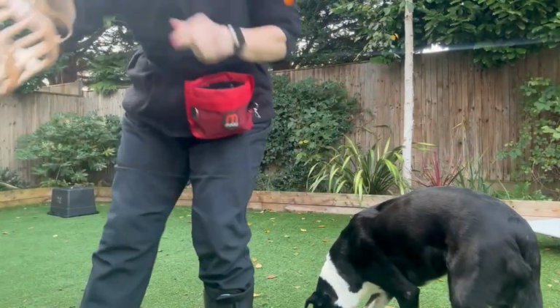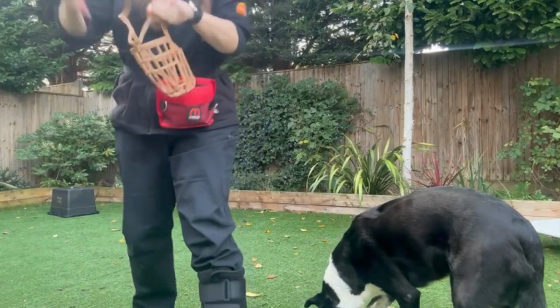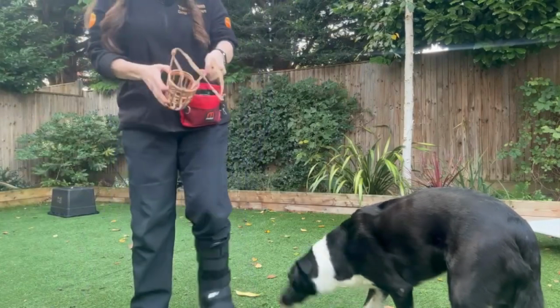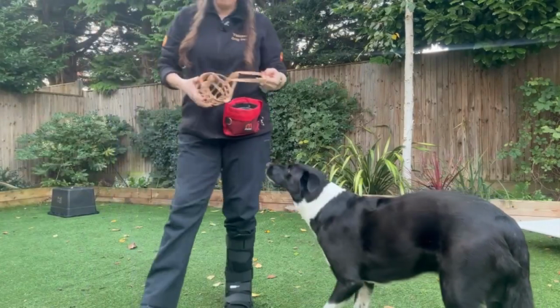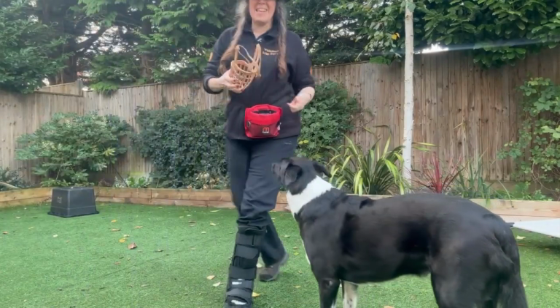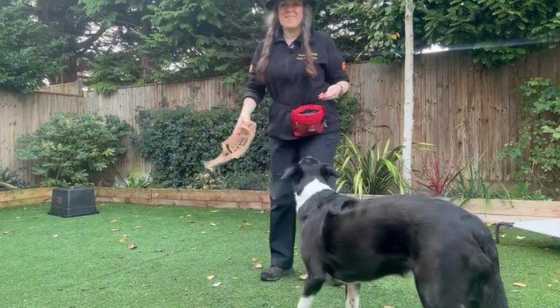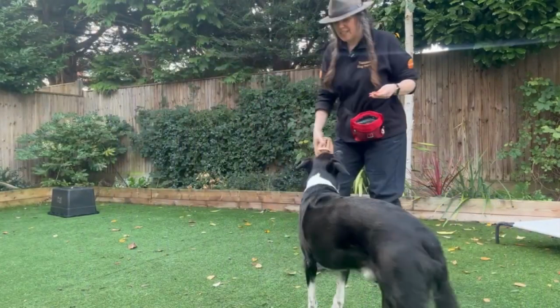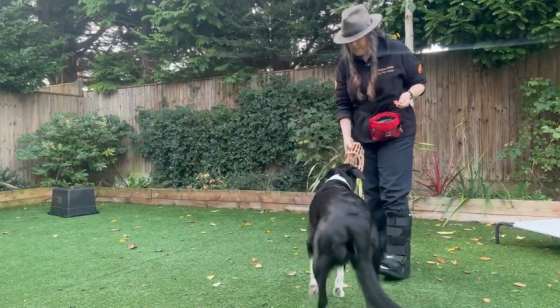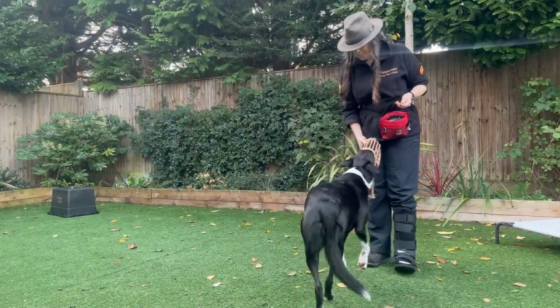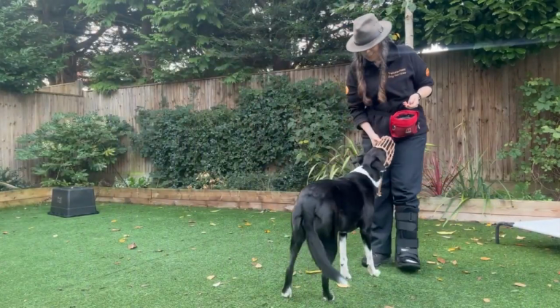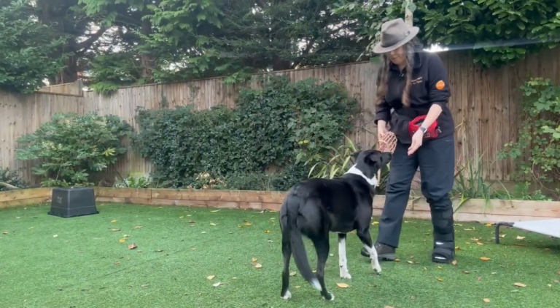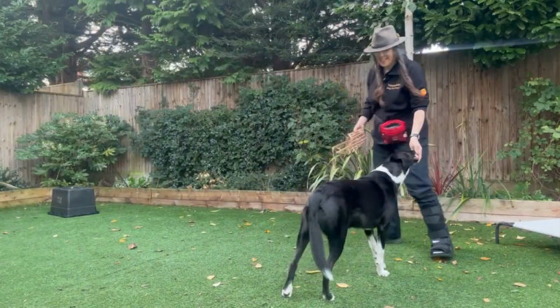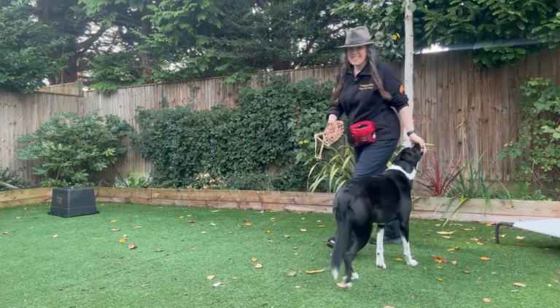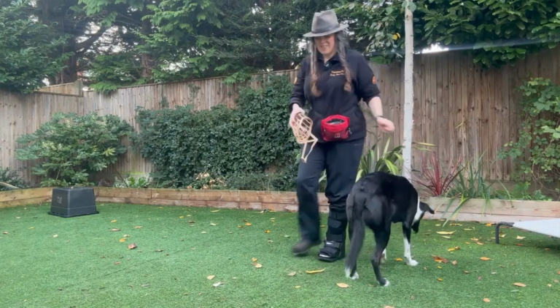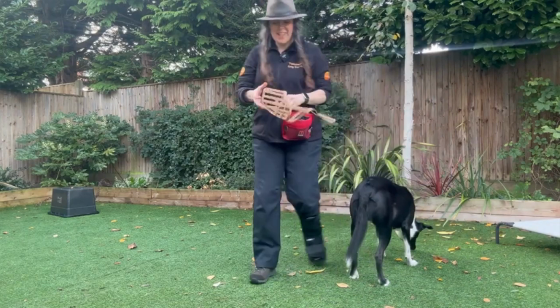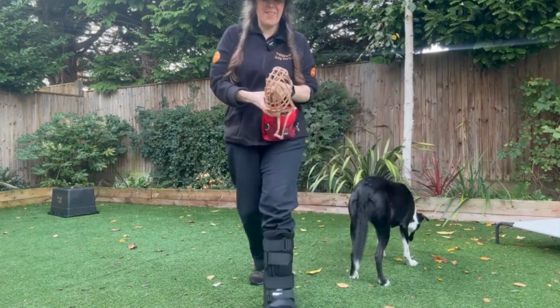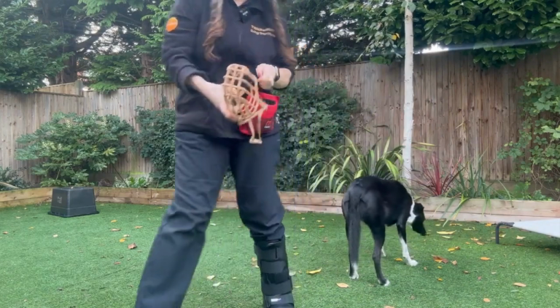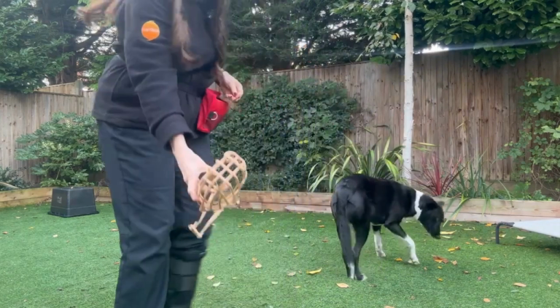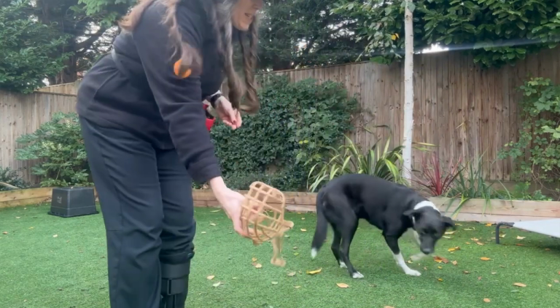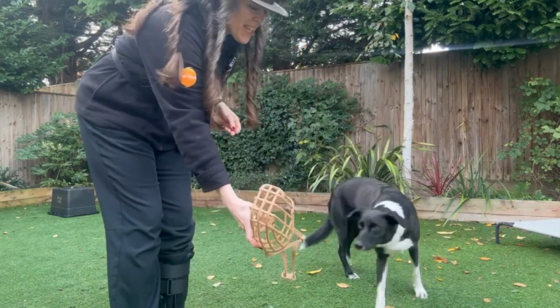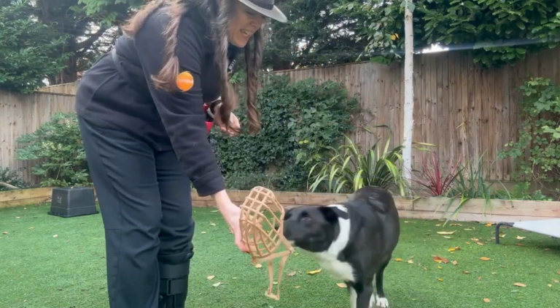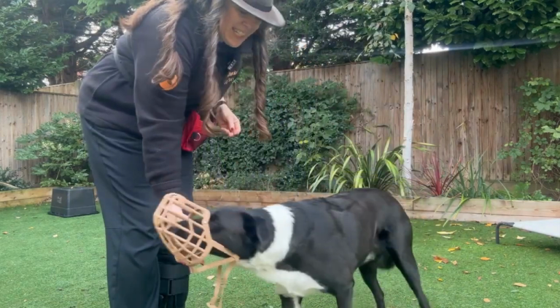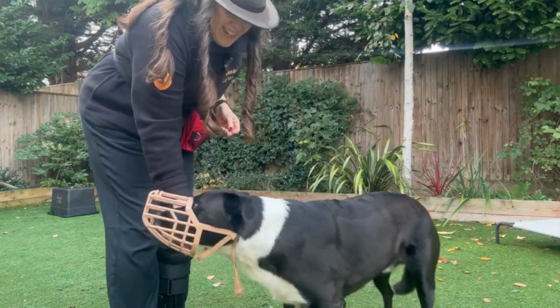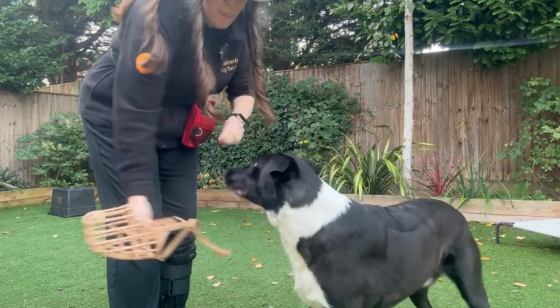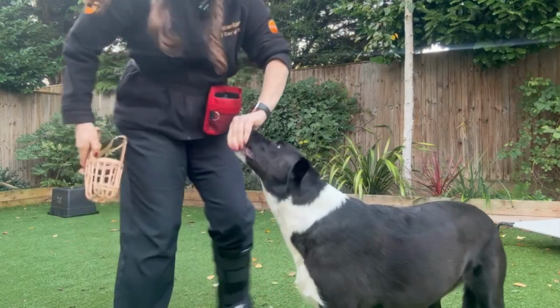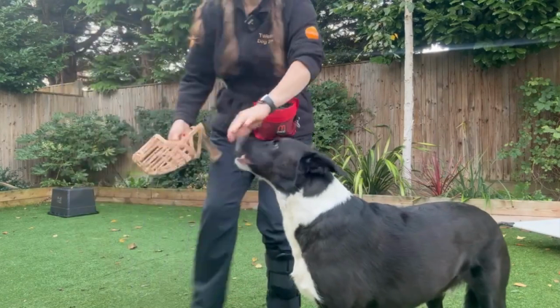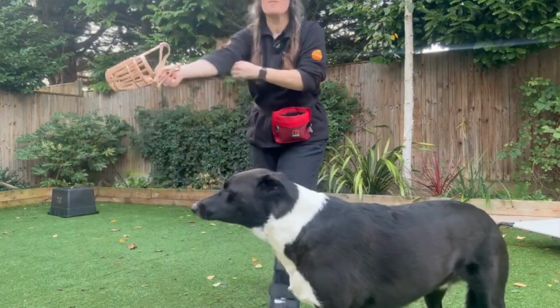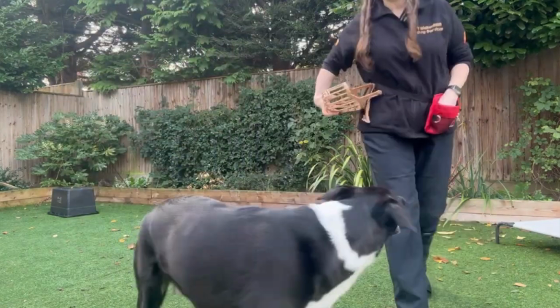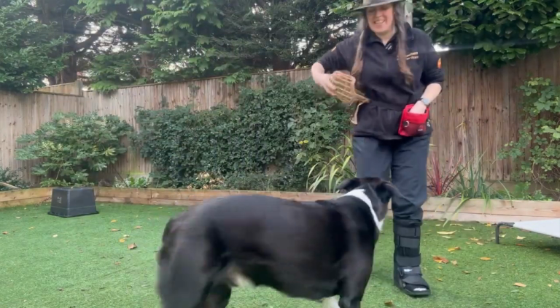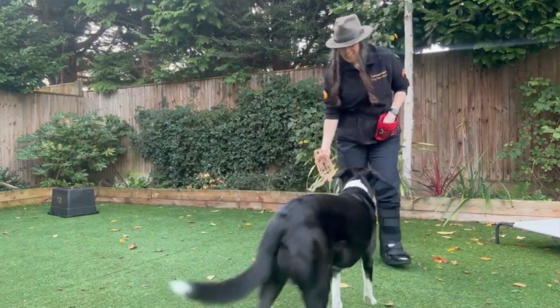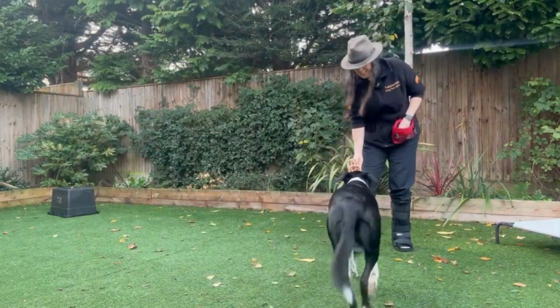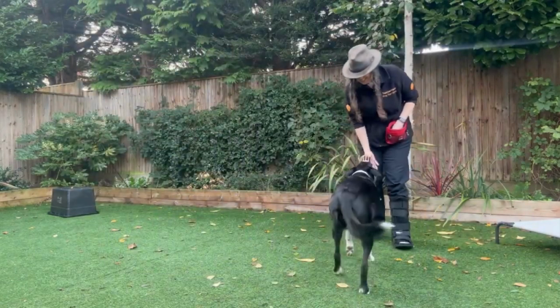You can grow even more desire for the cone by shuffling backwards so they have to search you out. Mix up the objects for even more confidence-building power — you can easily introduce a muzzle as one of the objects.